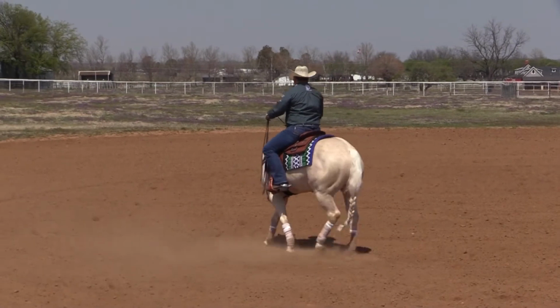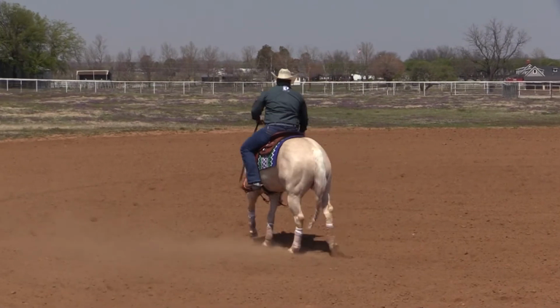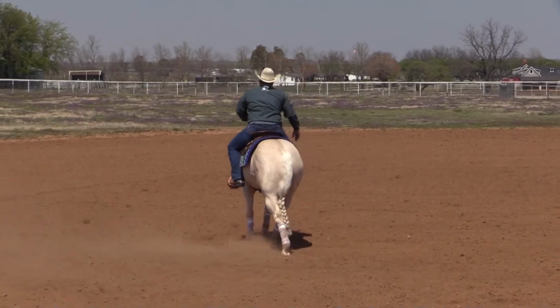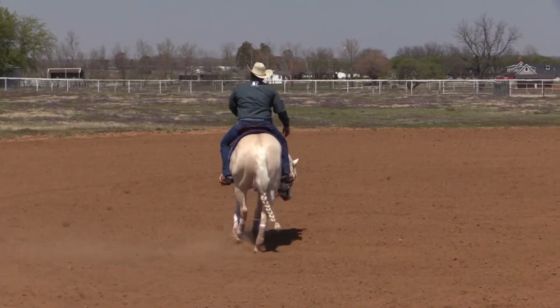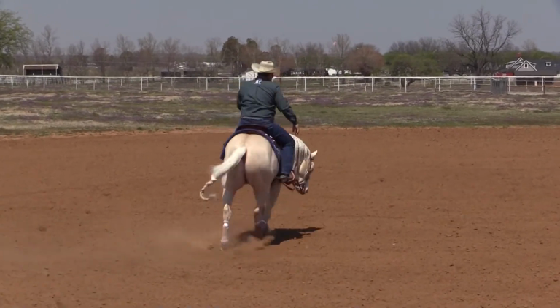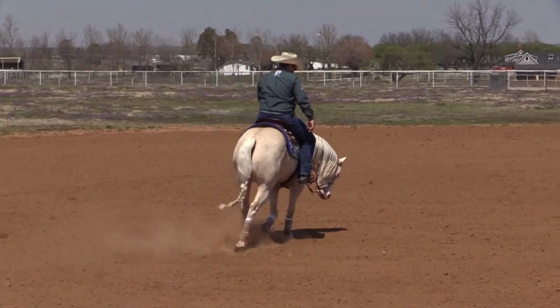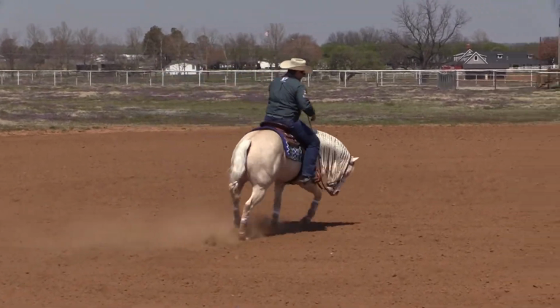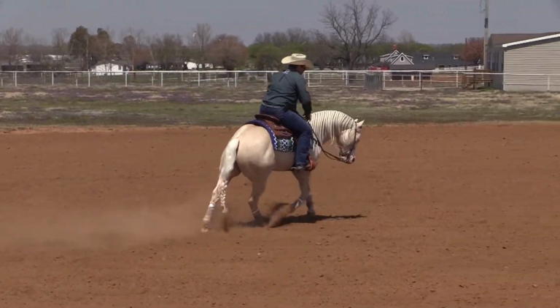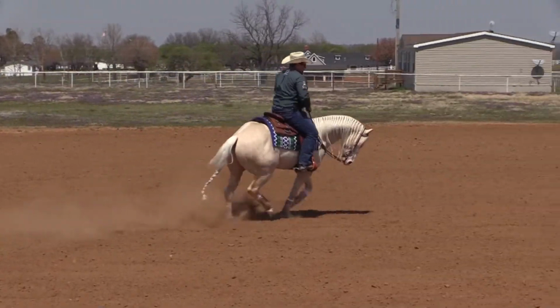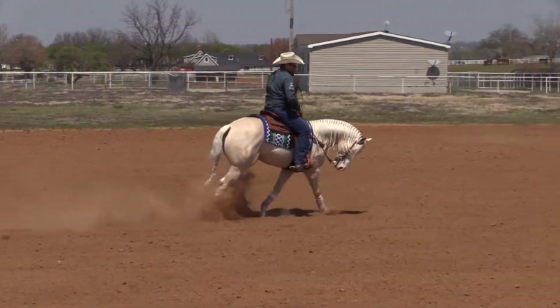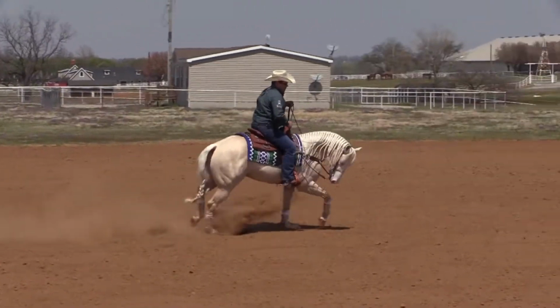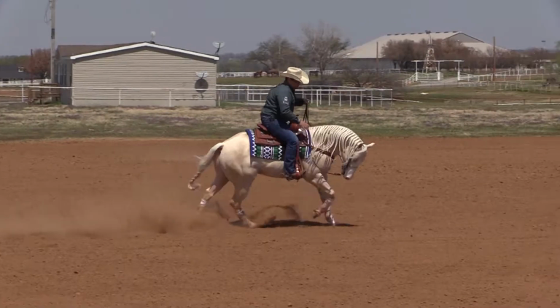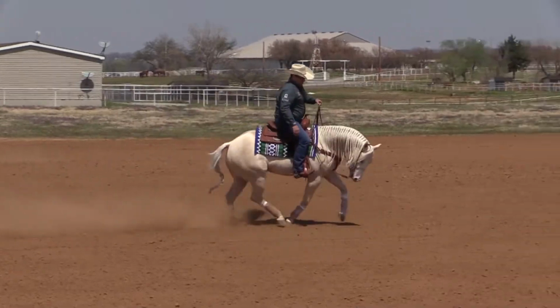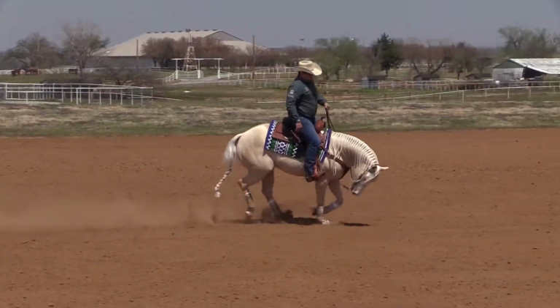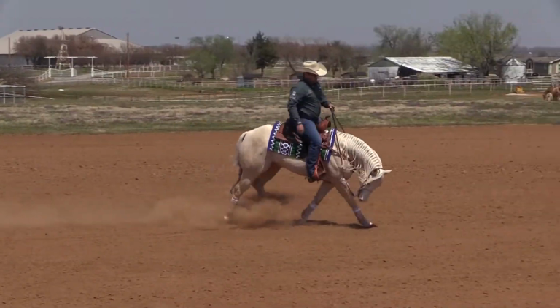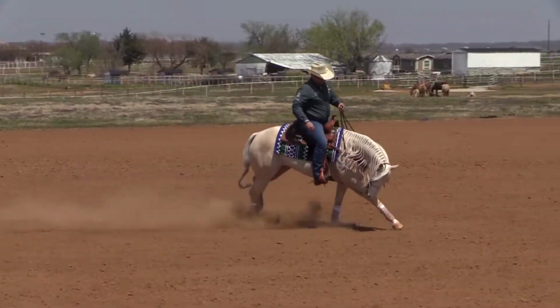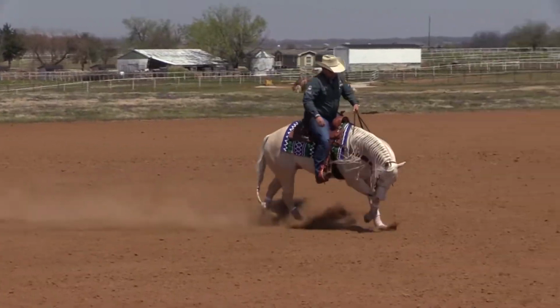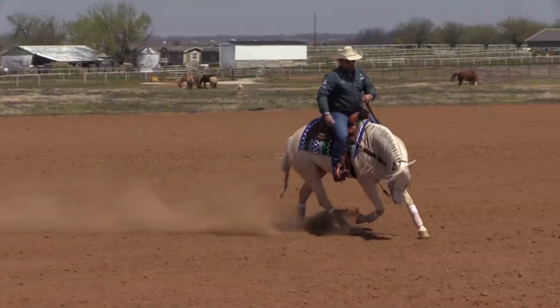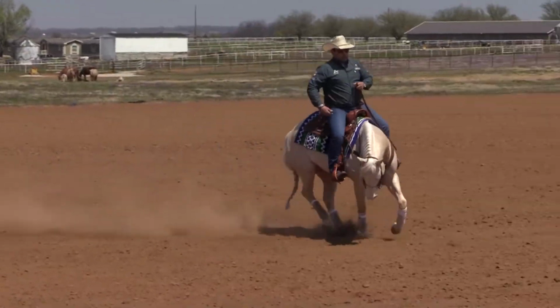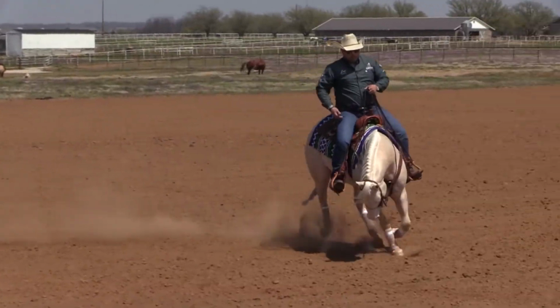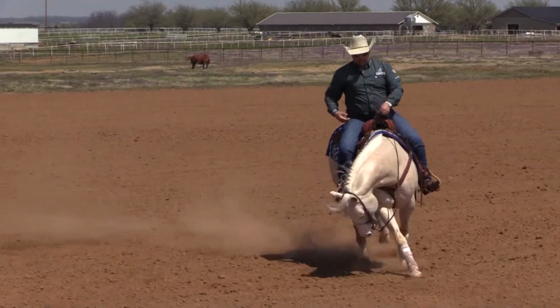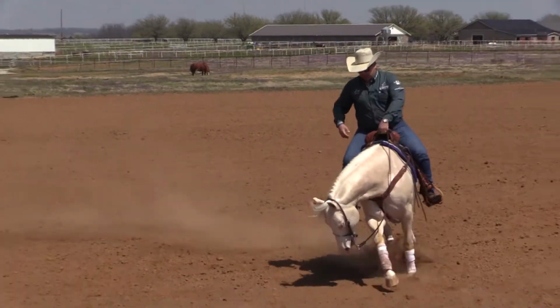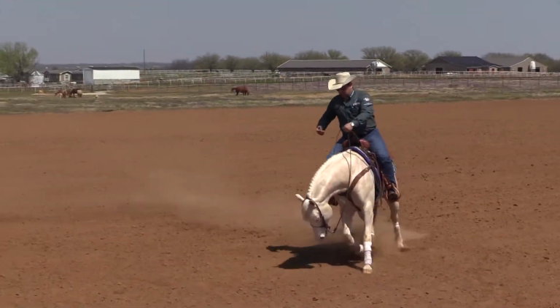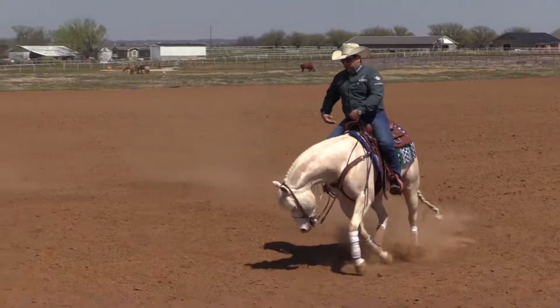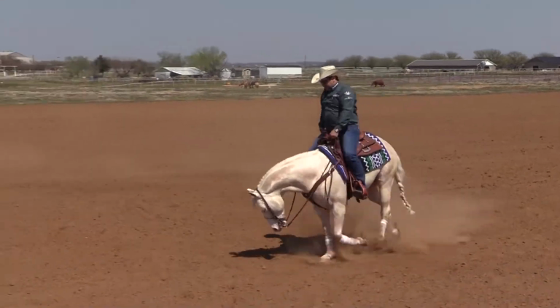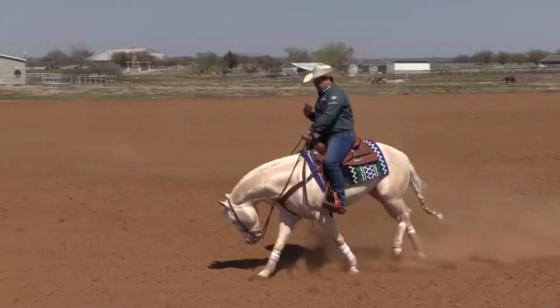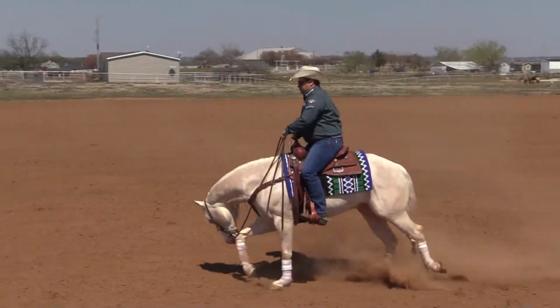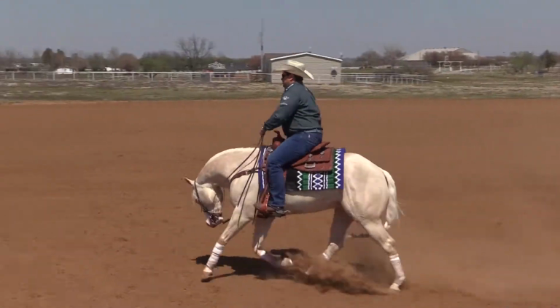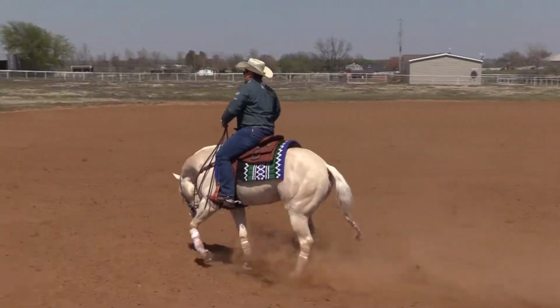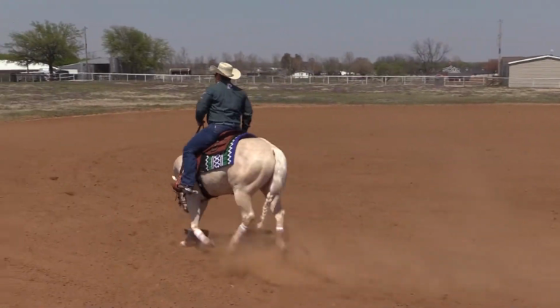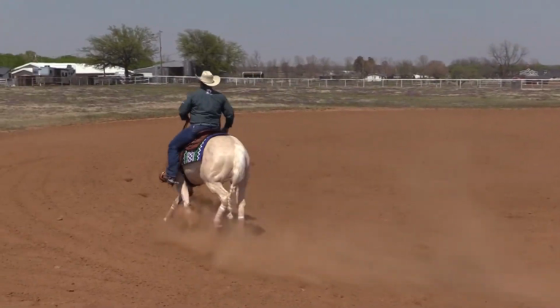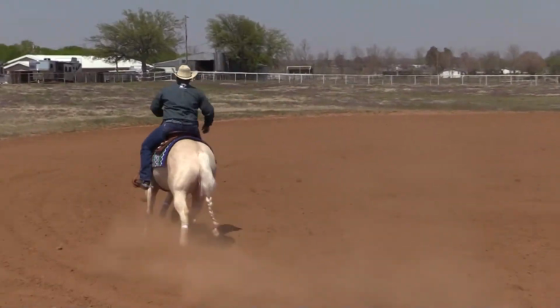I lope. I always start on the regular circle. I want my horse to be relaxed and connected with me before I do any of those things.